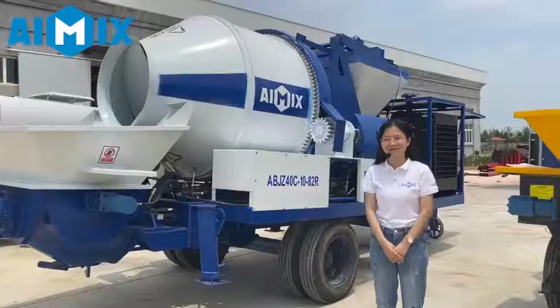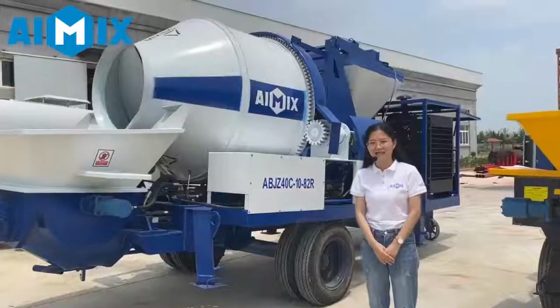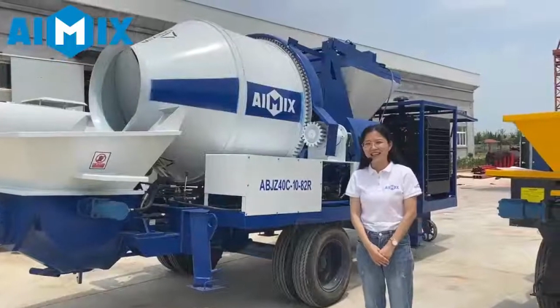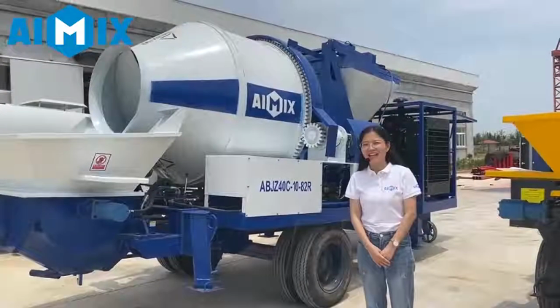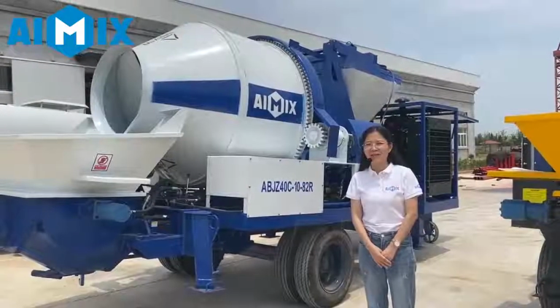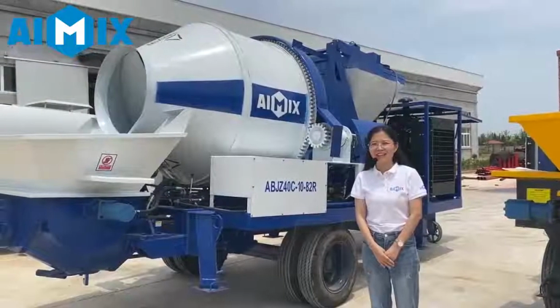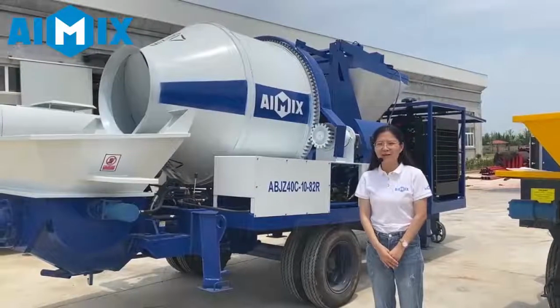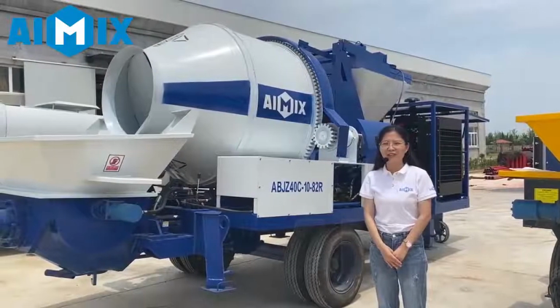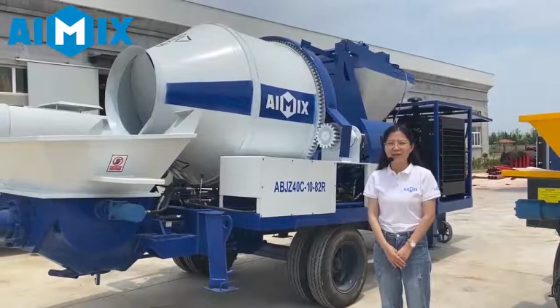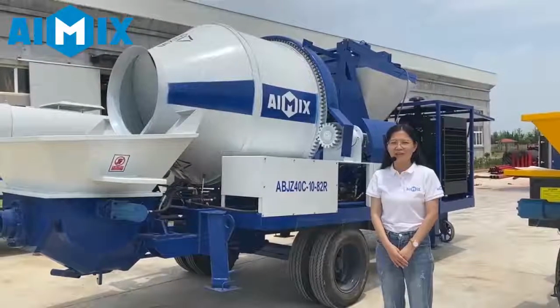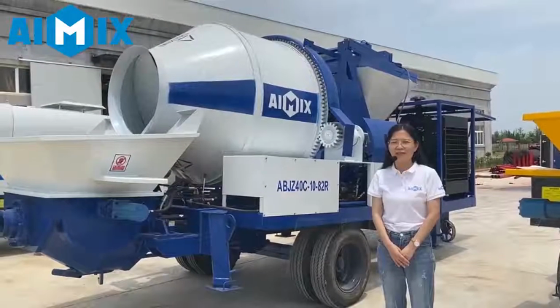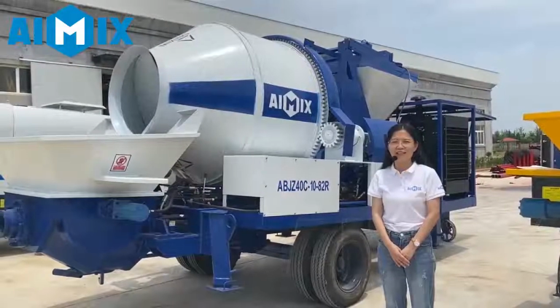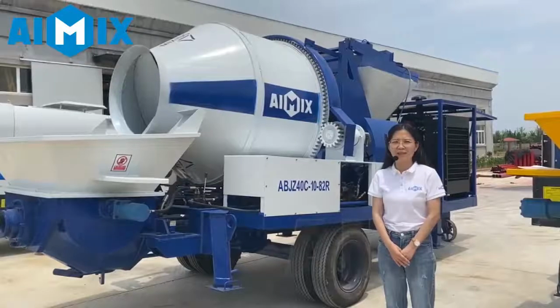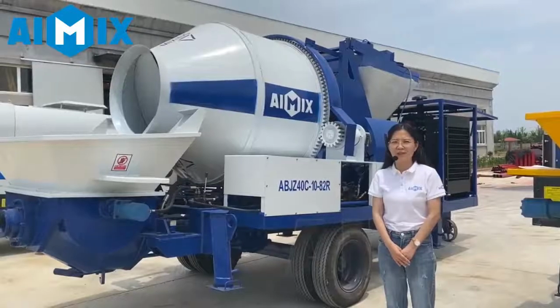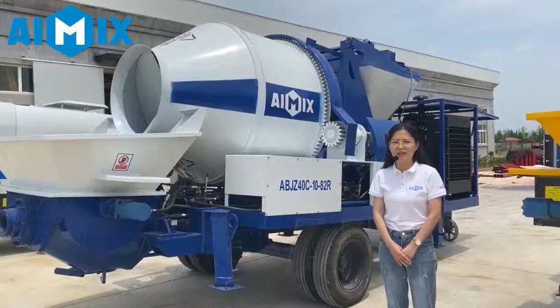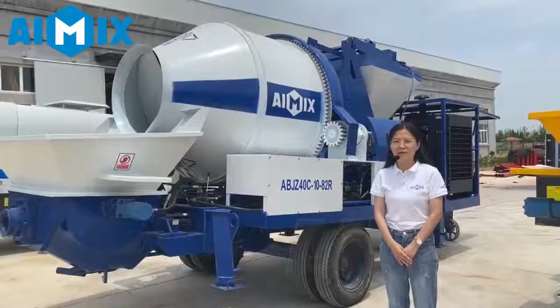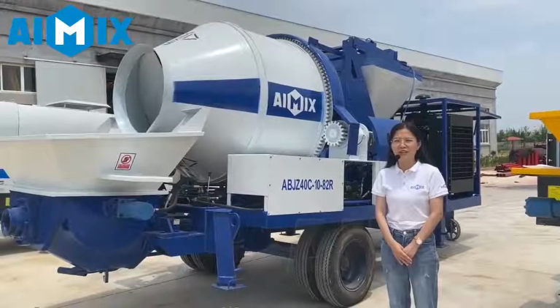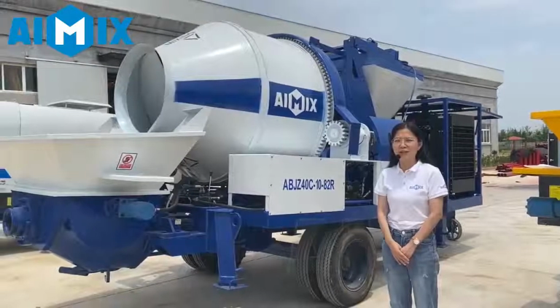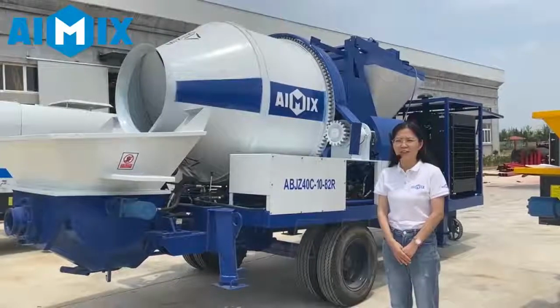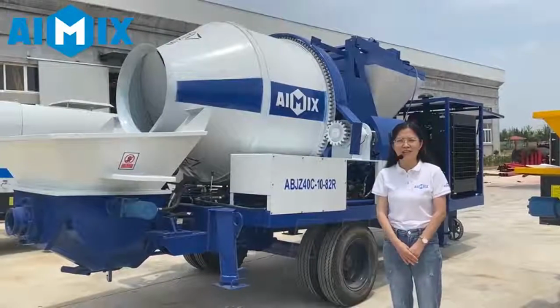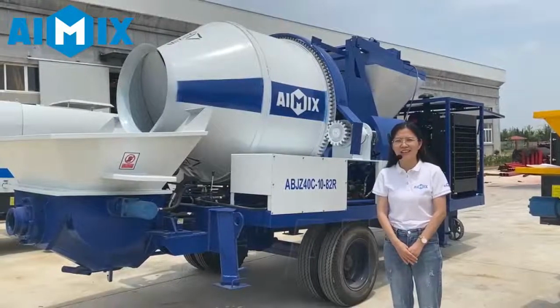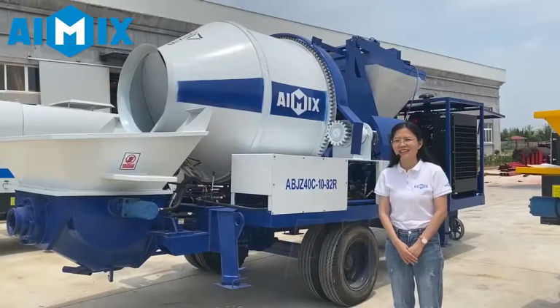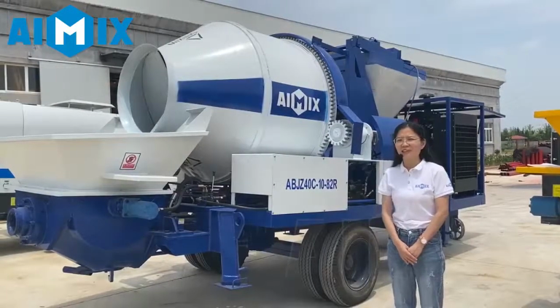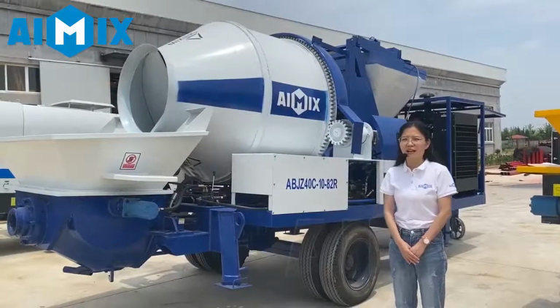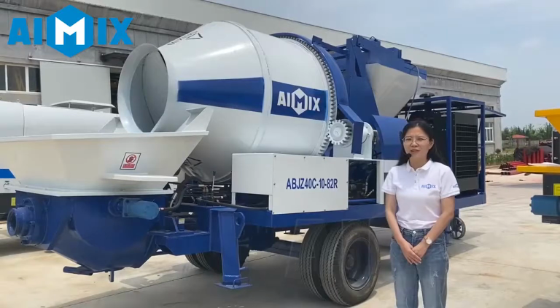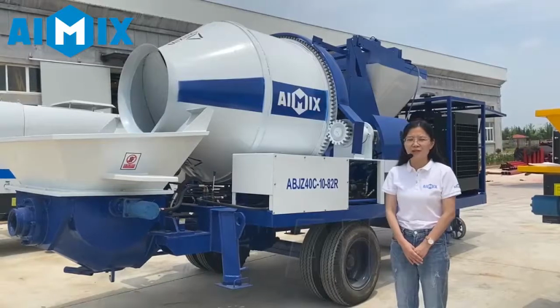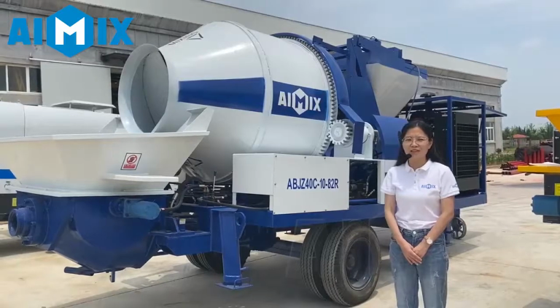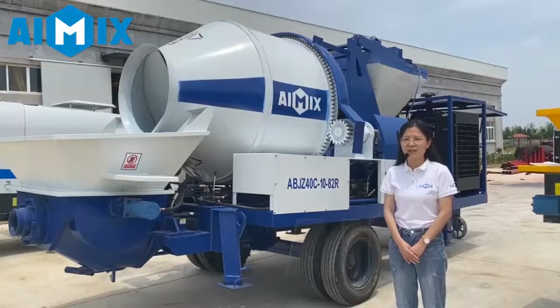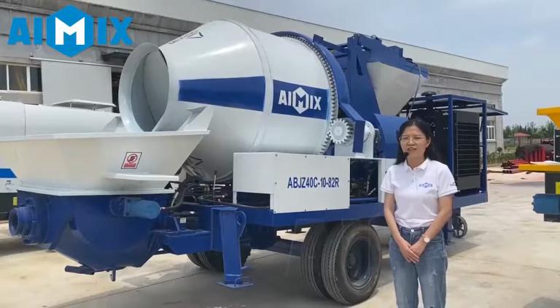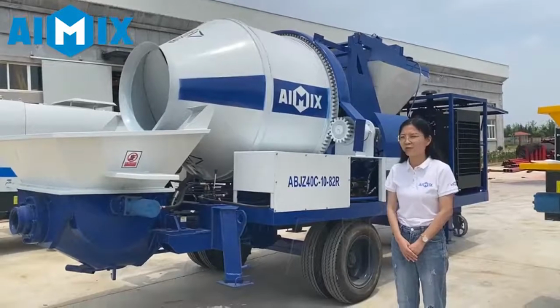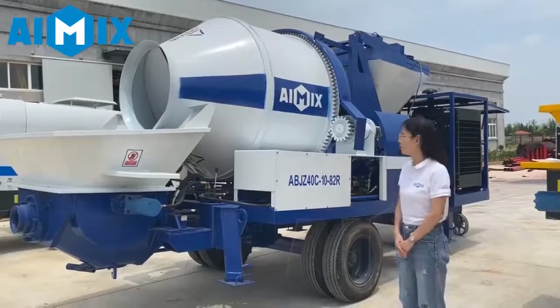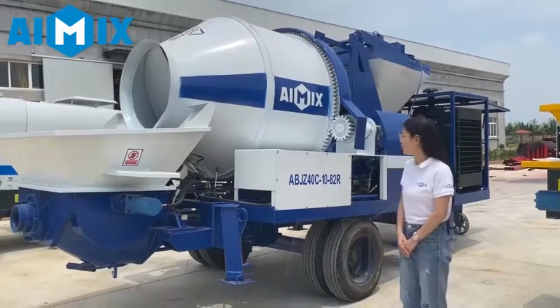Hello everyone, this is Rebecca from iMix Group, which is a top construction machinery manufacturer in China. Today we have an introduction about our concrete mixer pump.